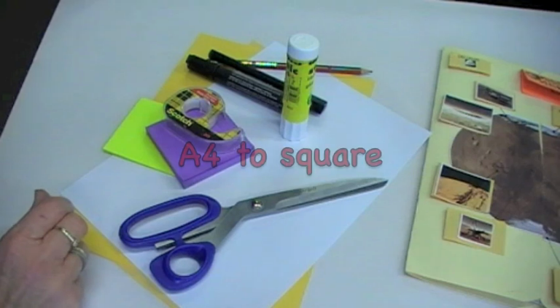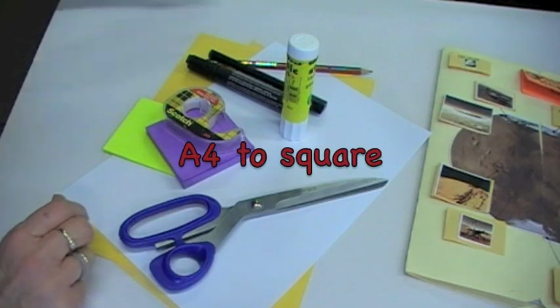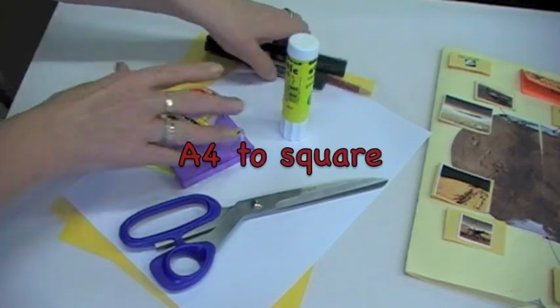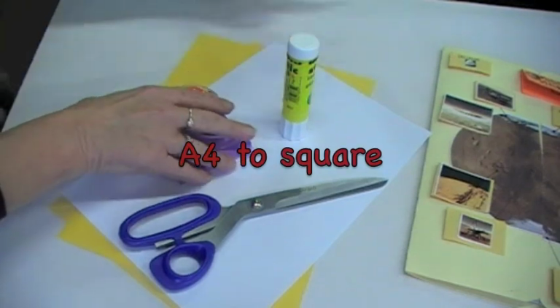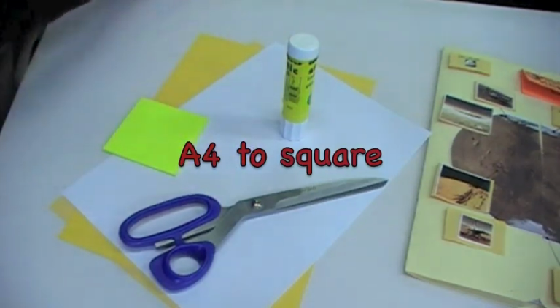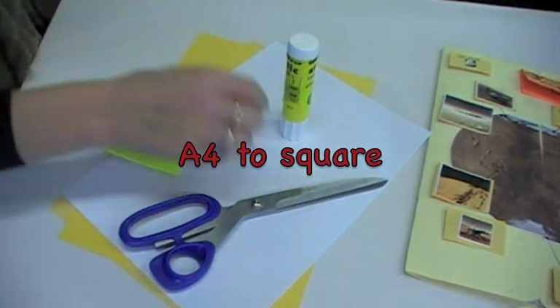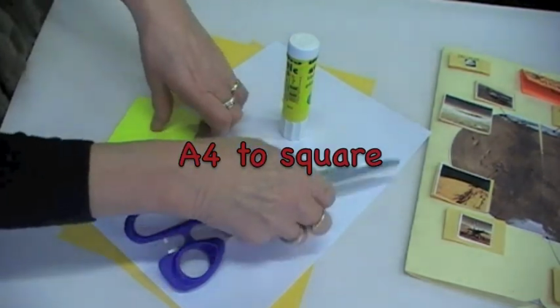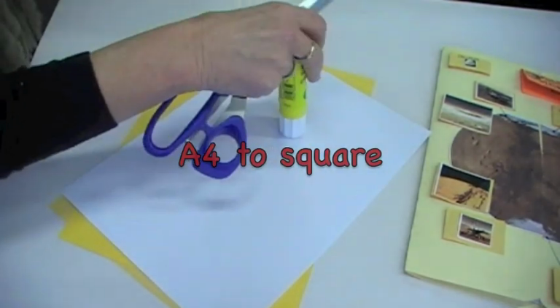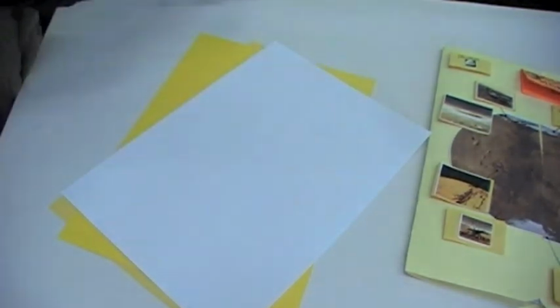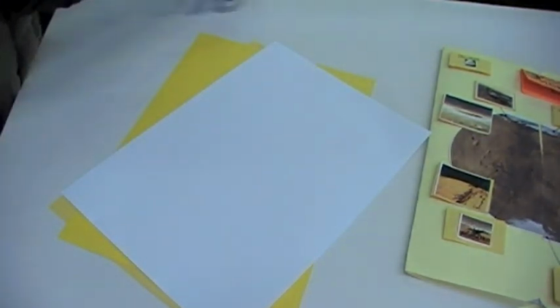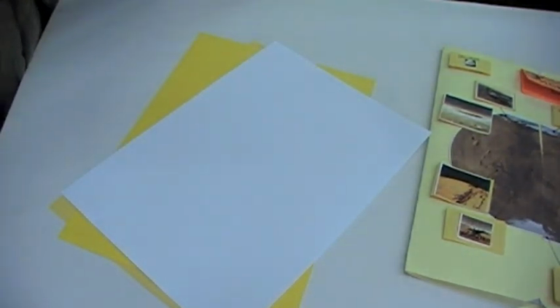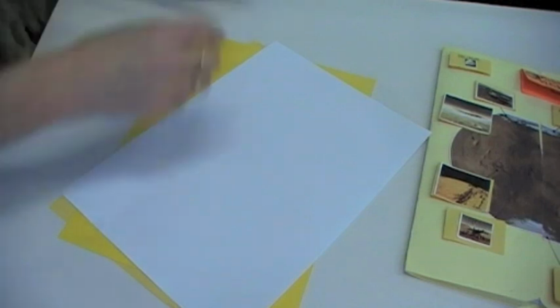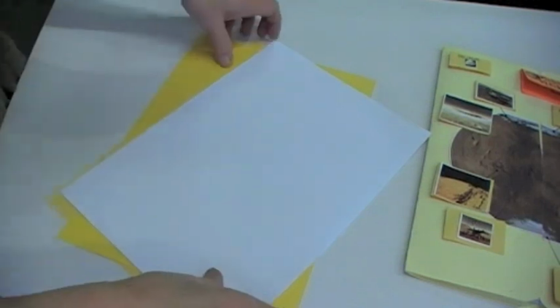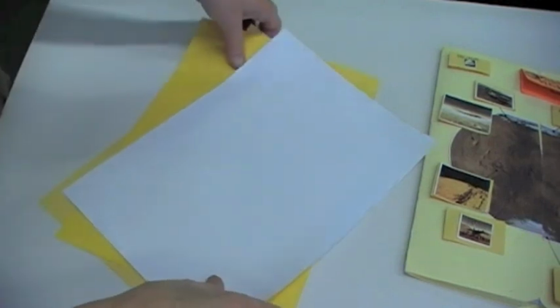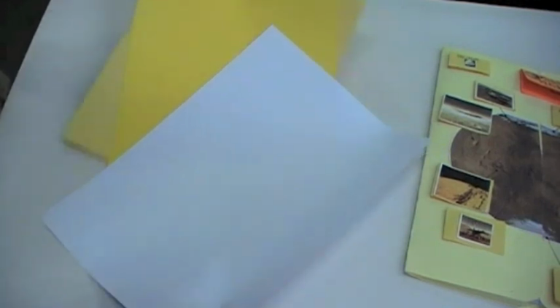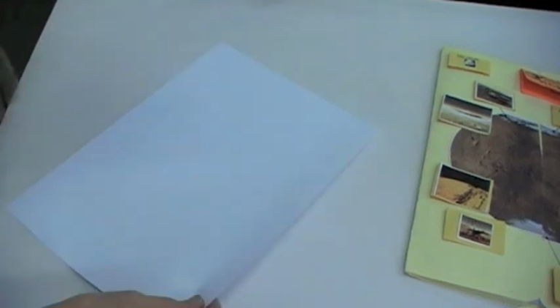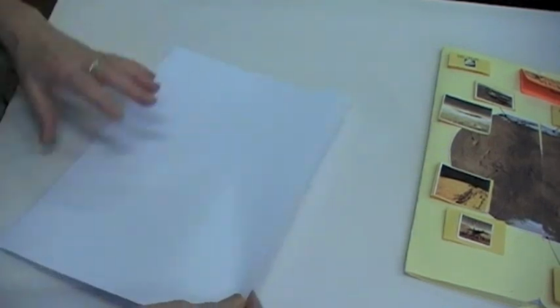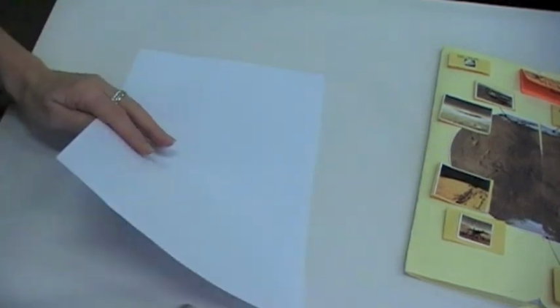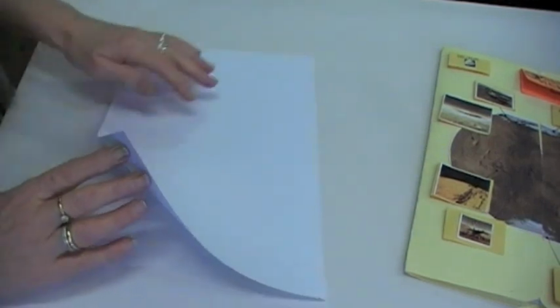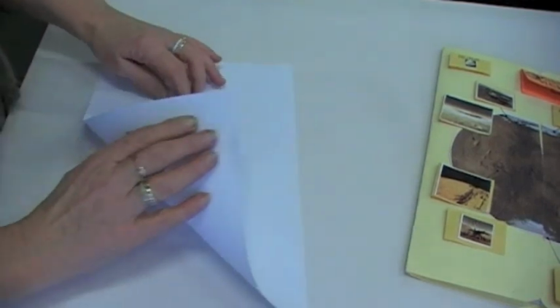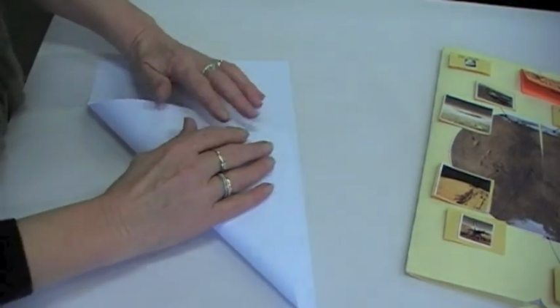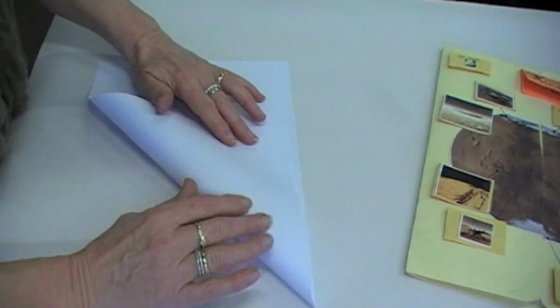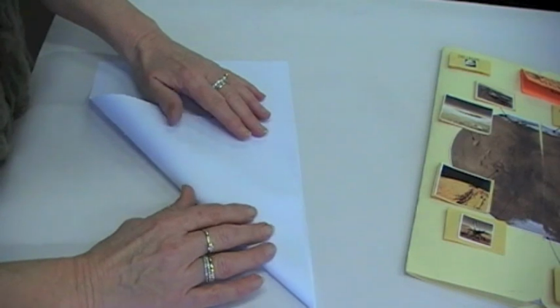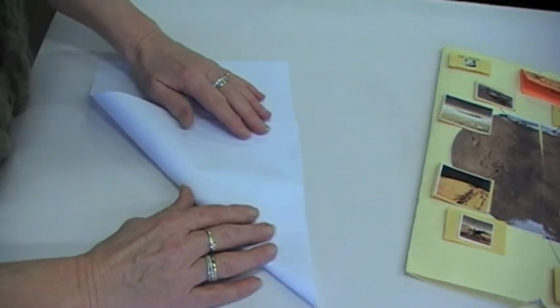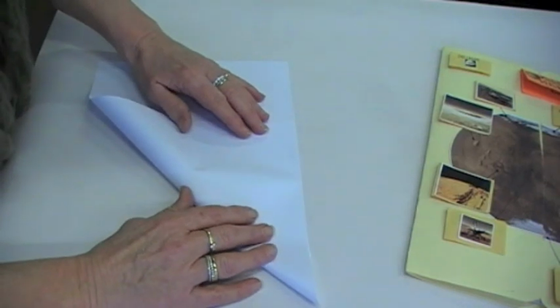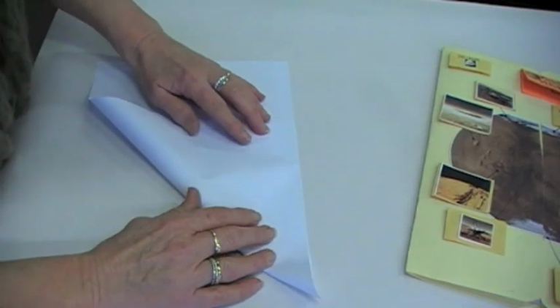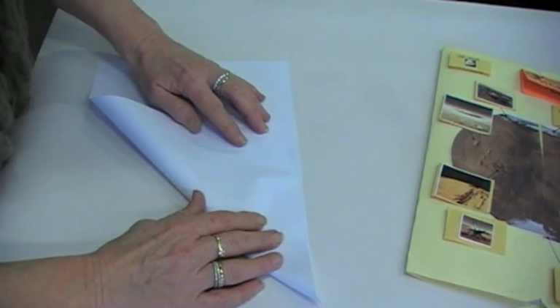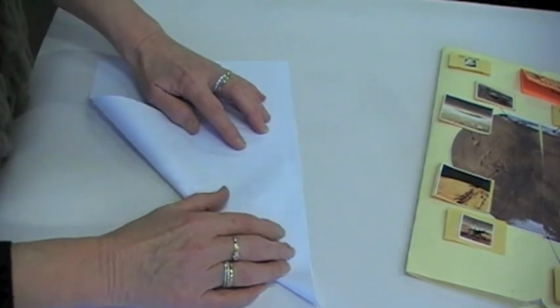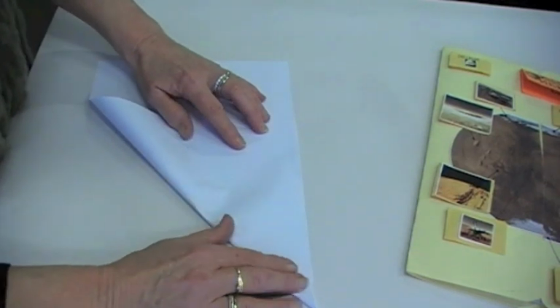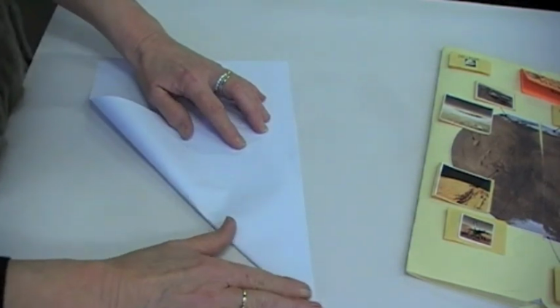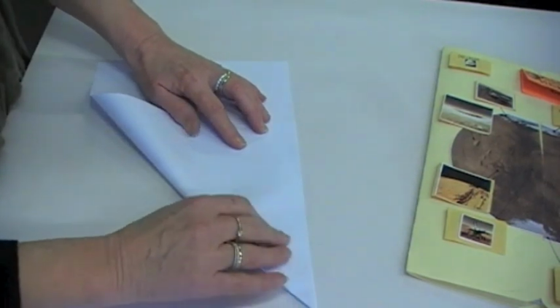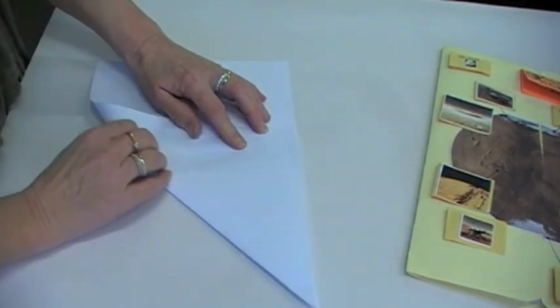The first thing you need to do for a lot of these folds is to create a square from a sheet of A4 paper. That's quite simple — you fold this over until it meets the long edge, and you've got a nice triangle there.